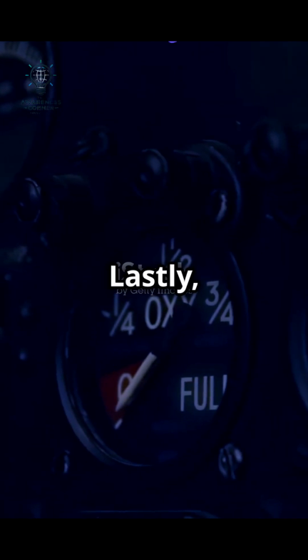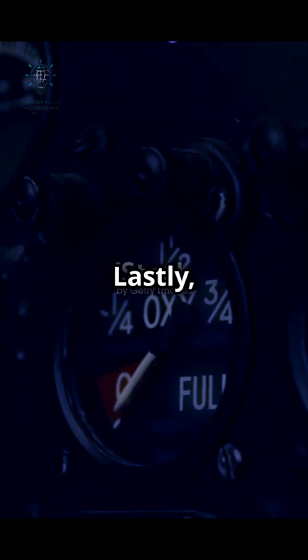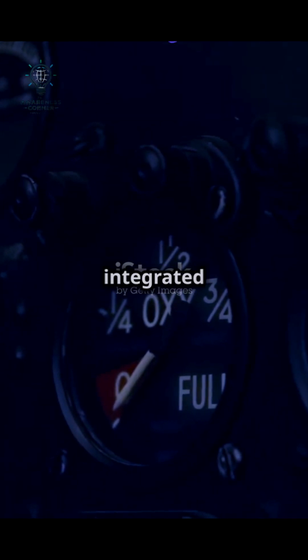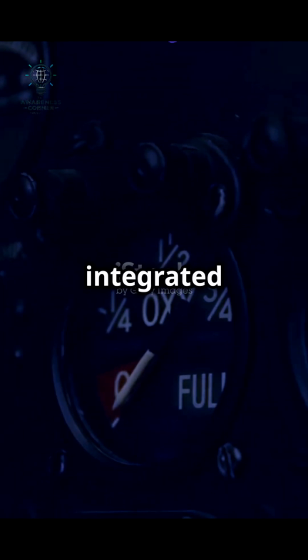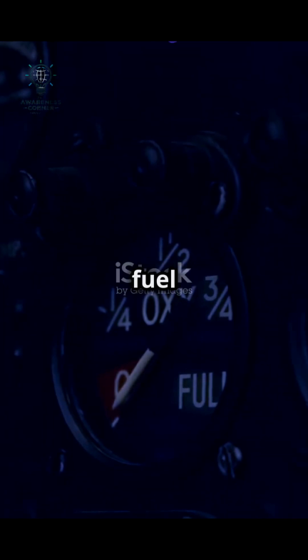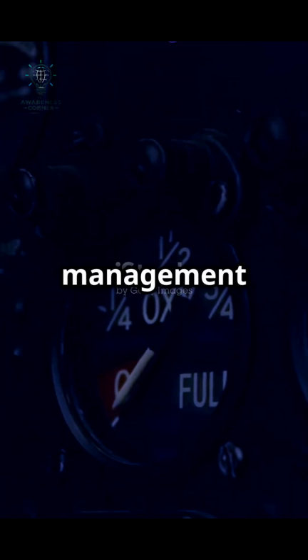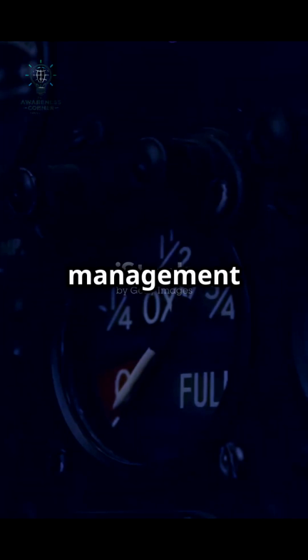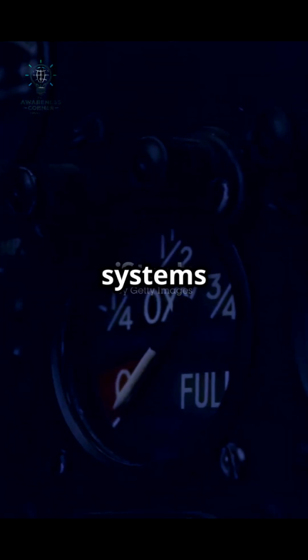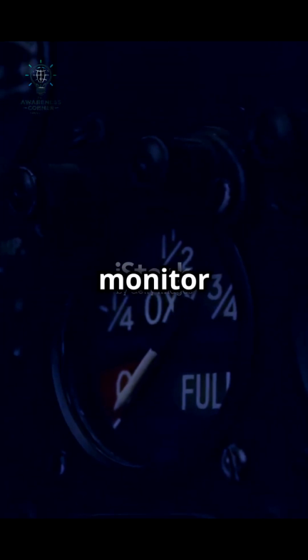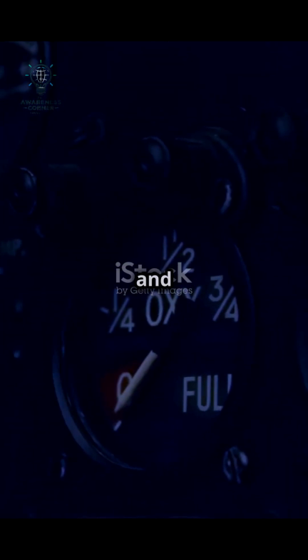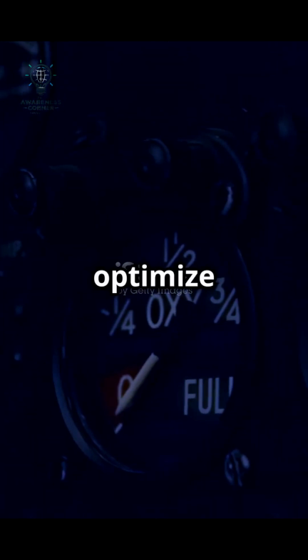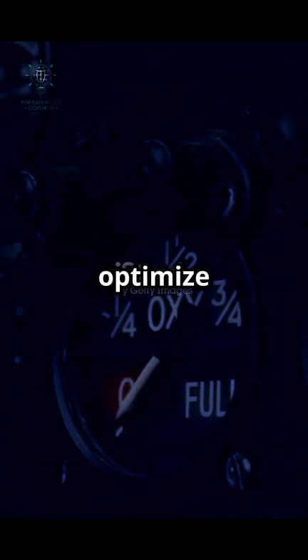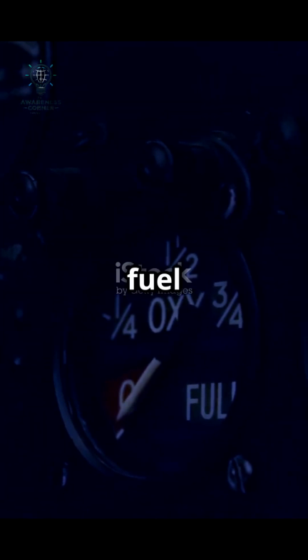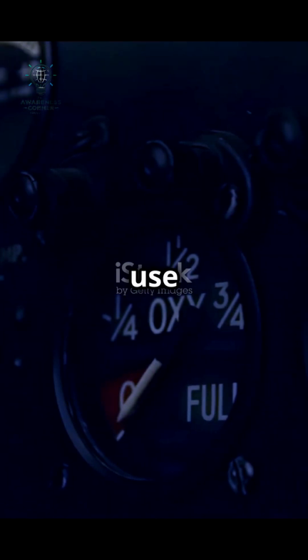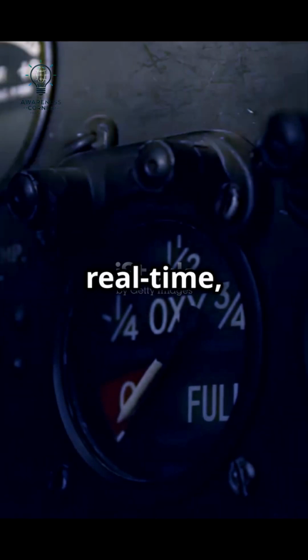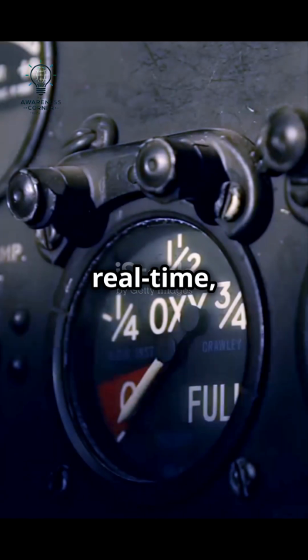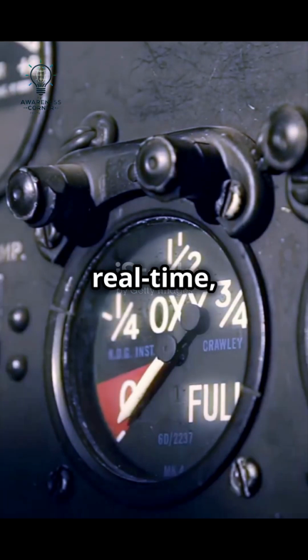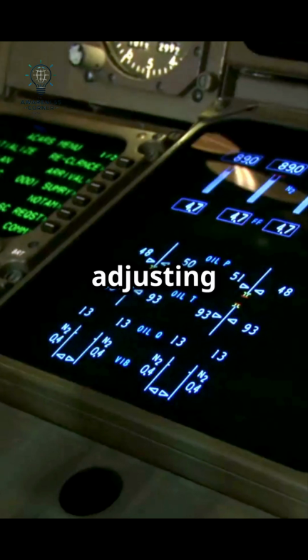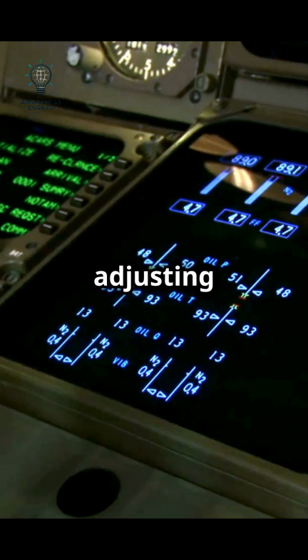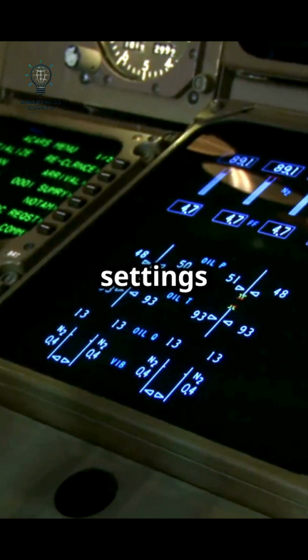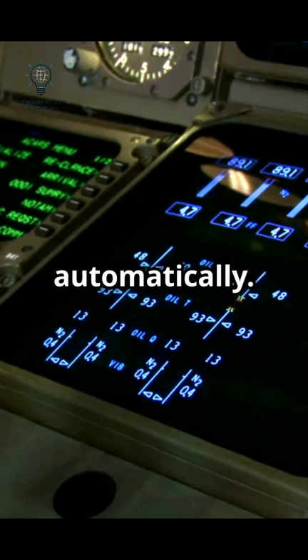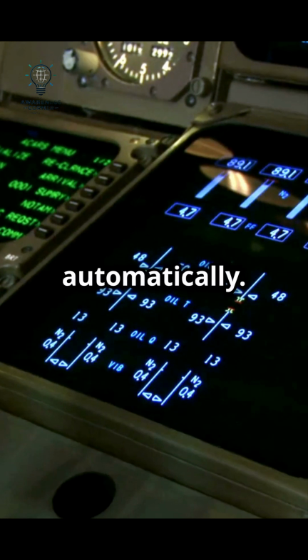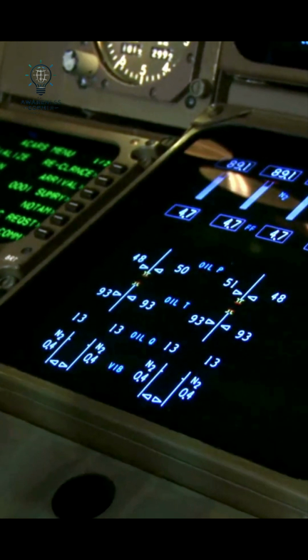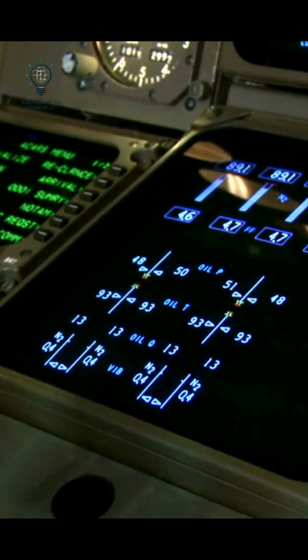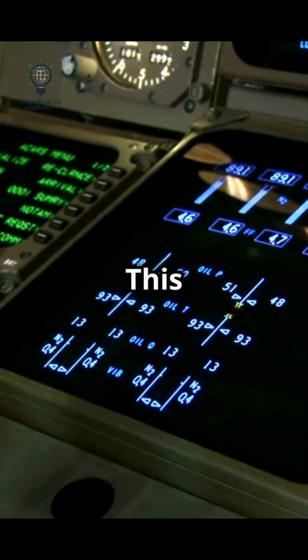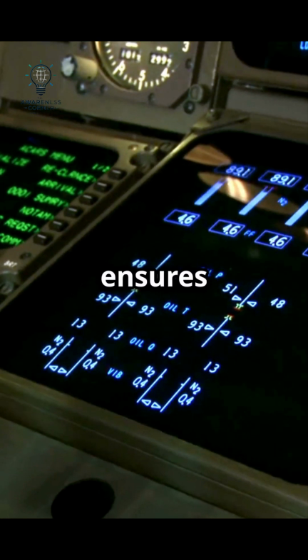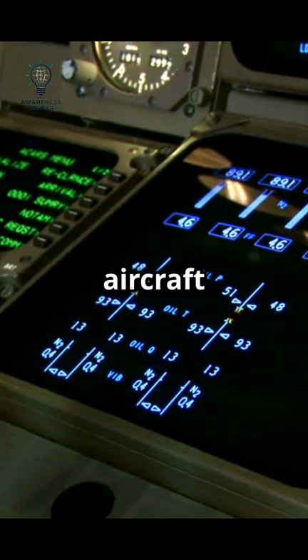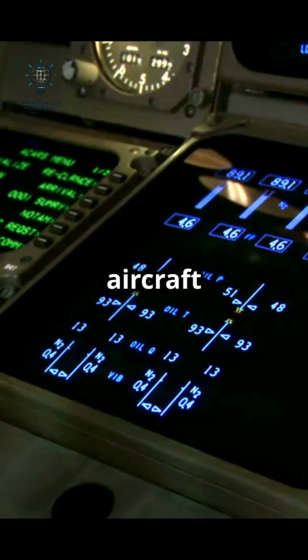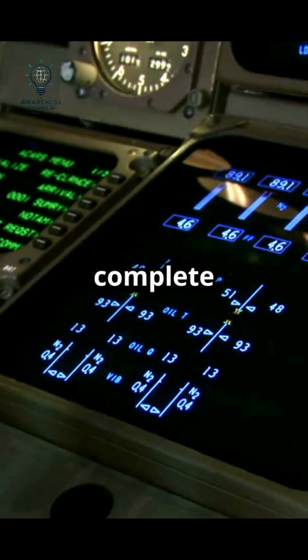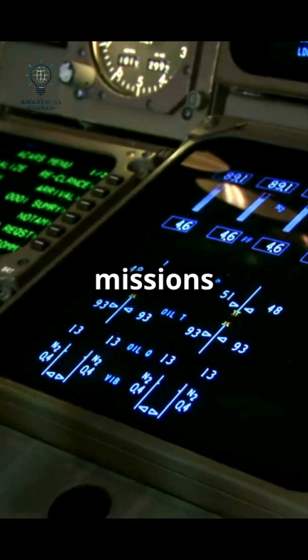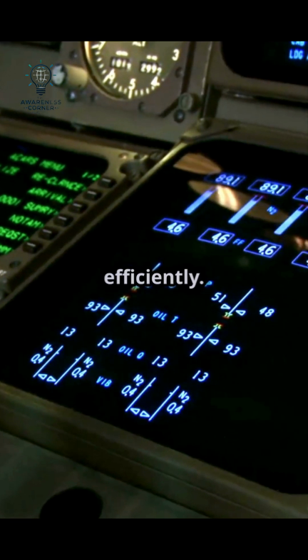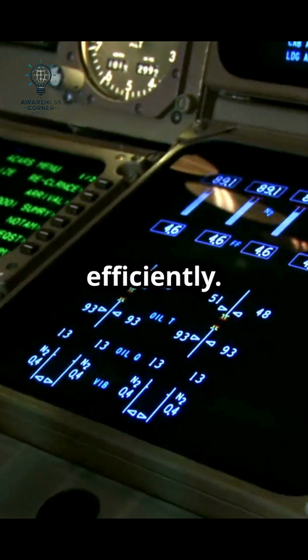Lastly, integrated fuel management systems monitor and optimize fuel use in real-time, adjusting settings automatically. This ensures aircraft complete their missions efficiently.